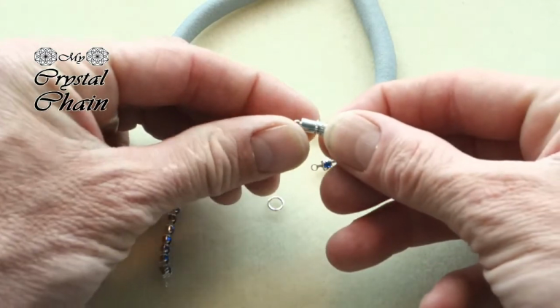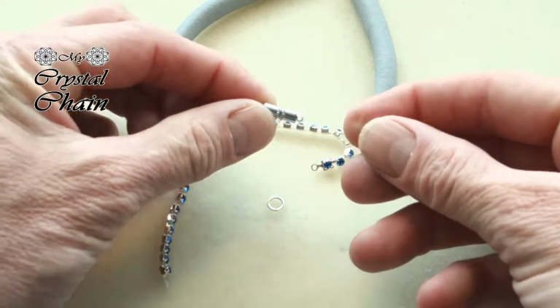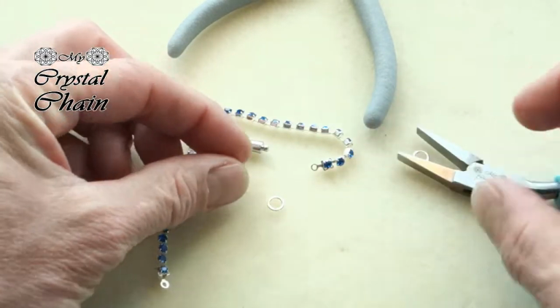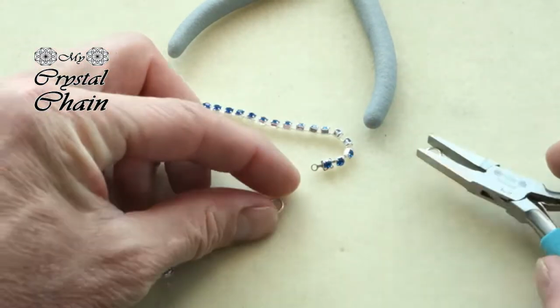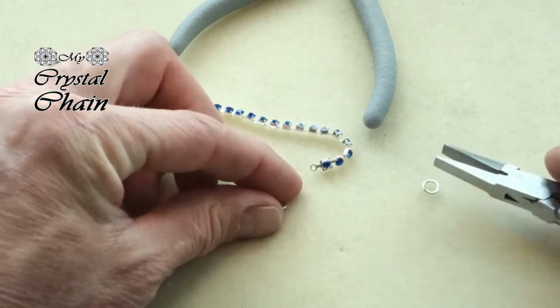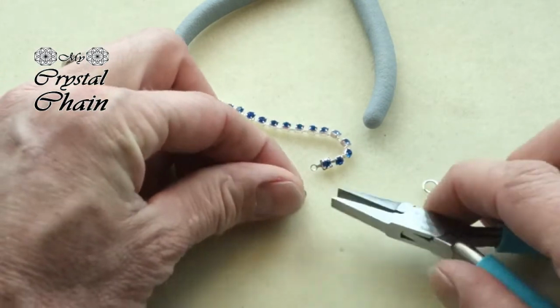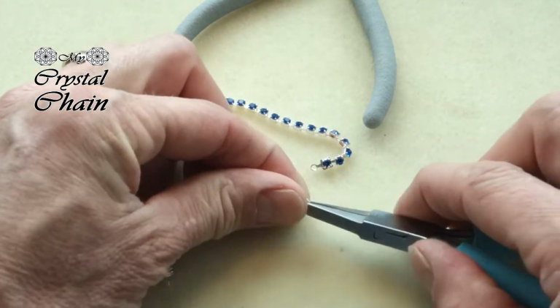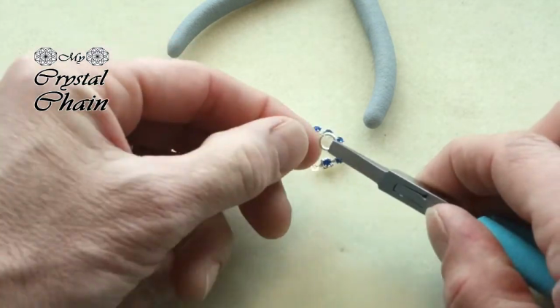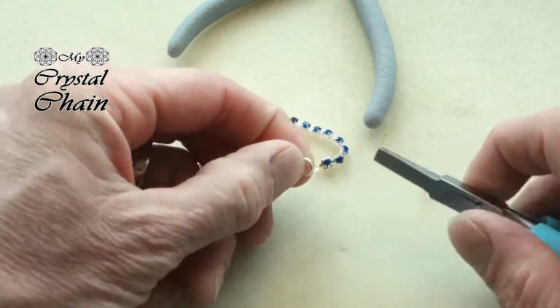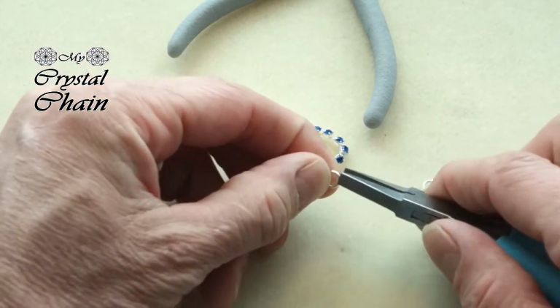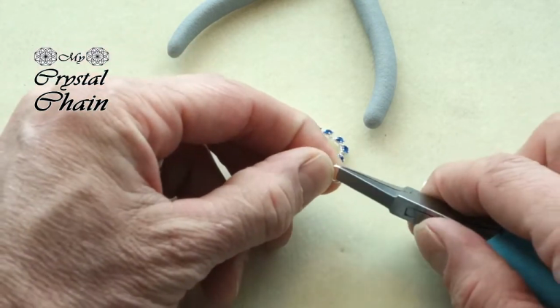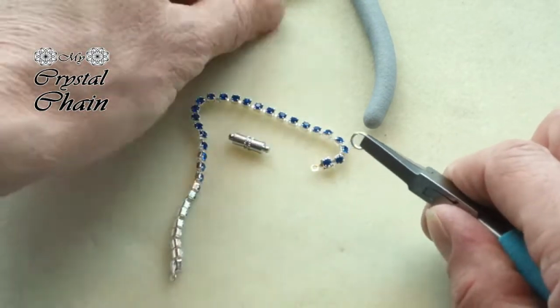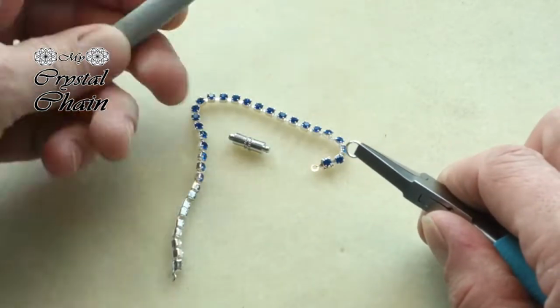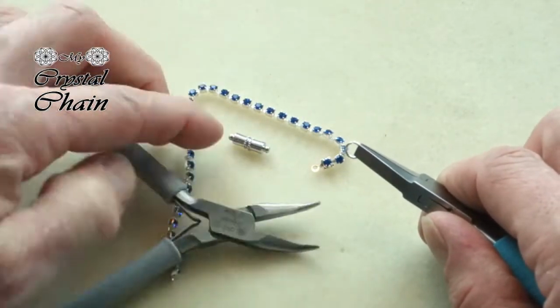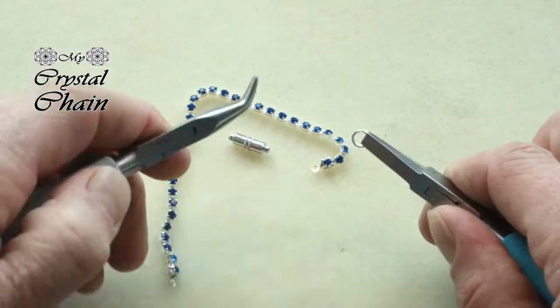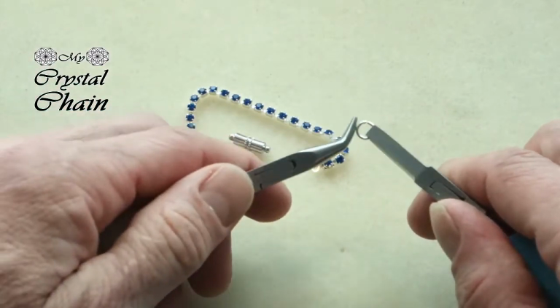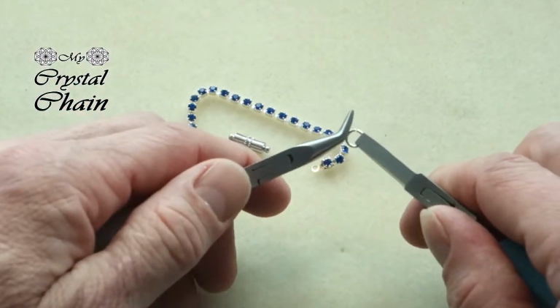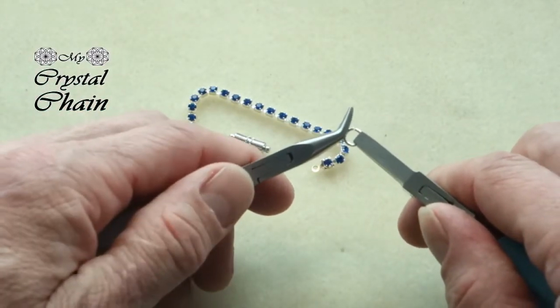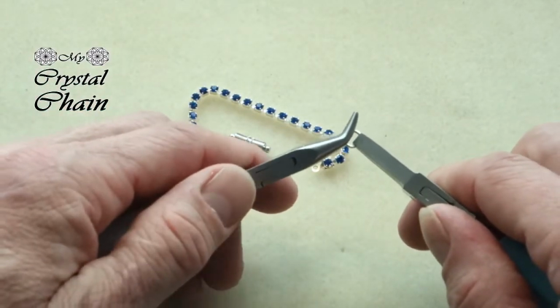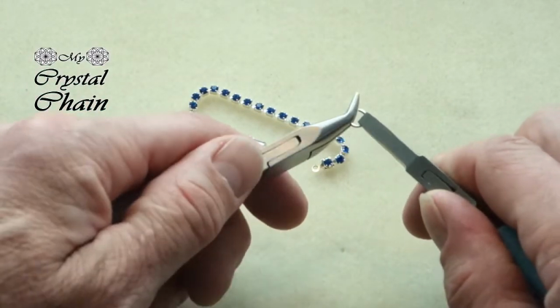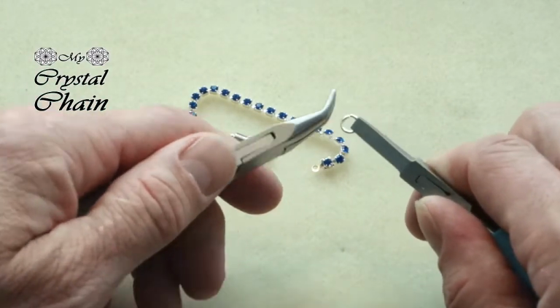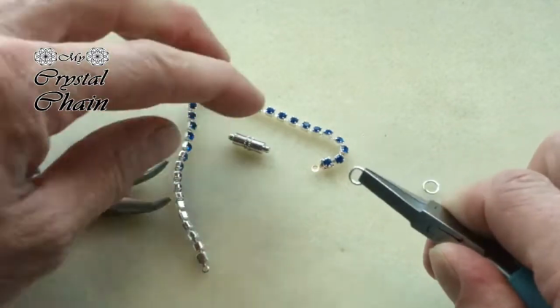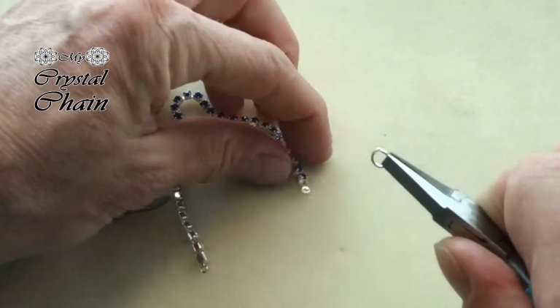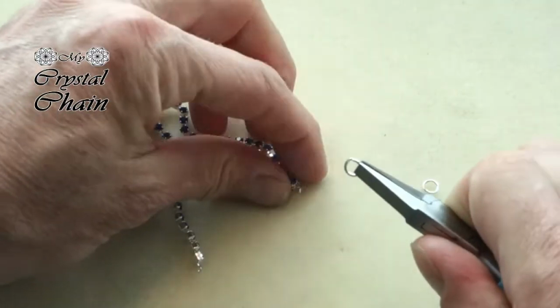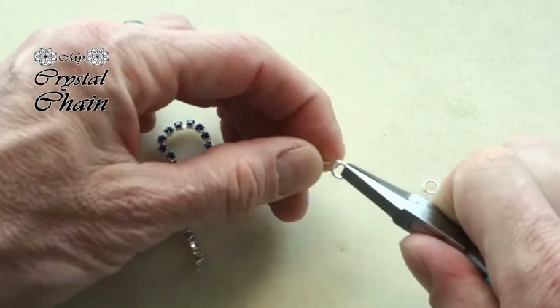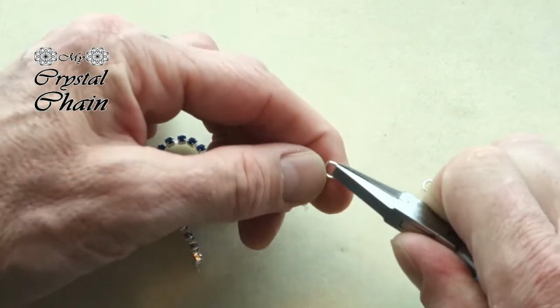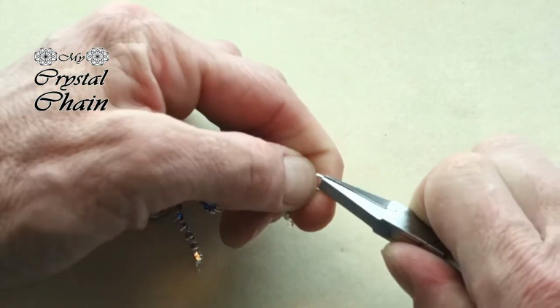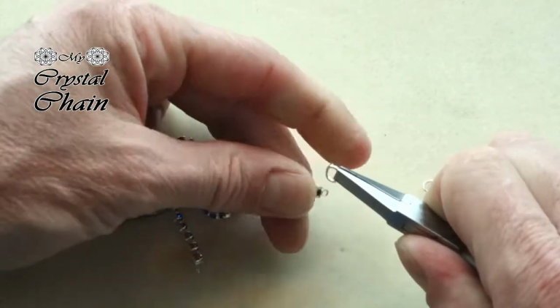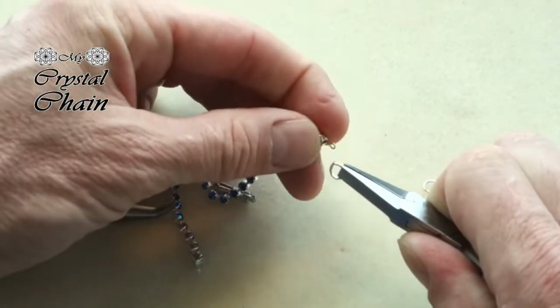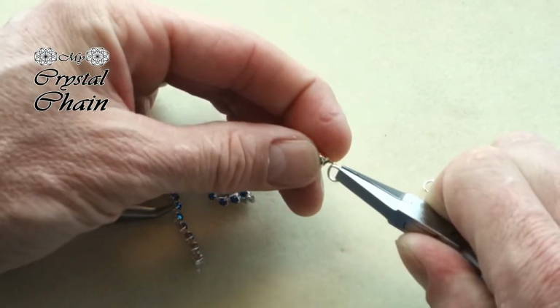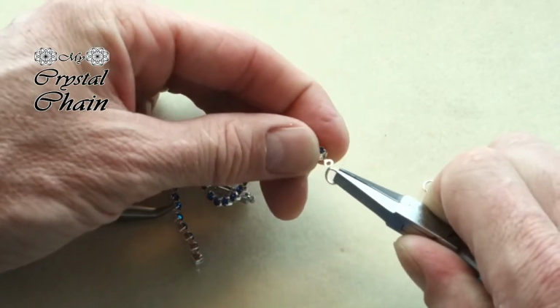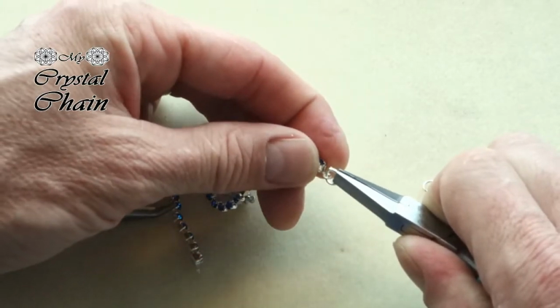This little magnetic clasp is pretty cool — it's a strong magnet. A lobster clasp is also possible. For kids the magnets are much simpler, though there's a bigger chance of it coming loose. So open the jump ring and place one end of the bracelet.